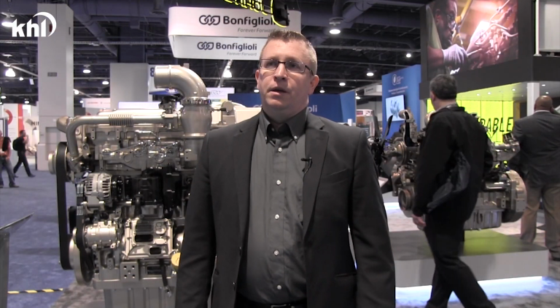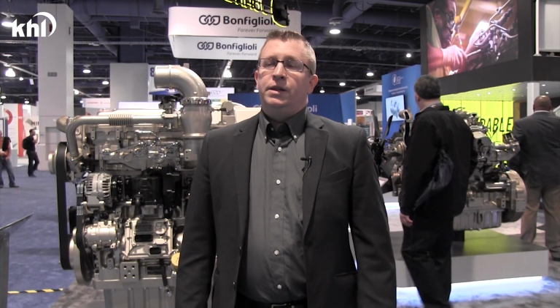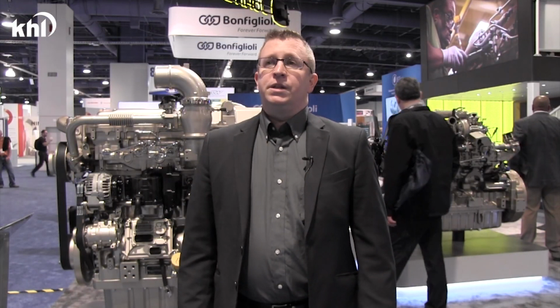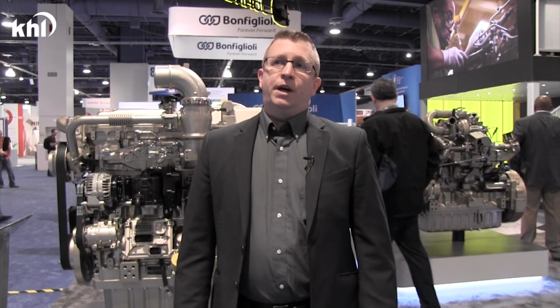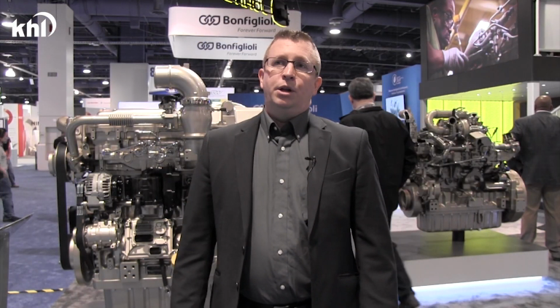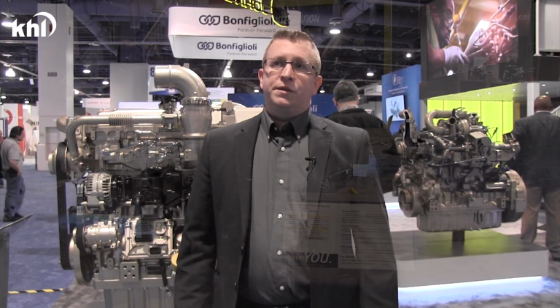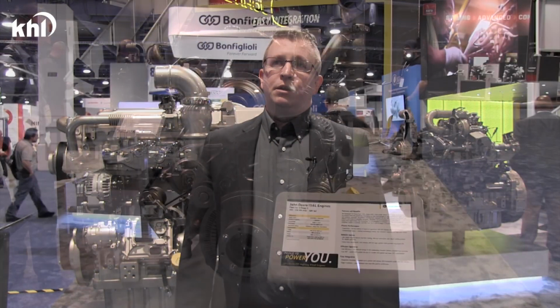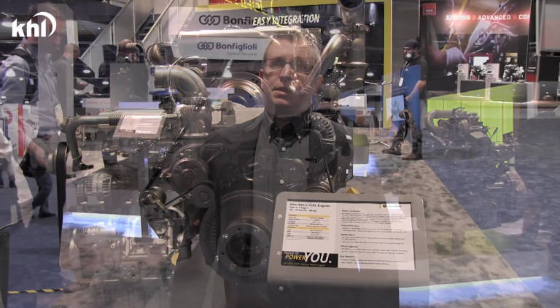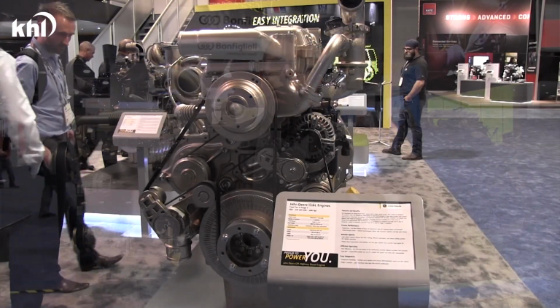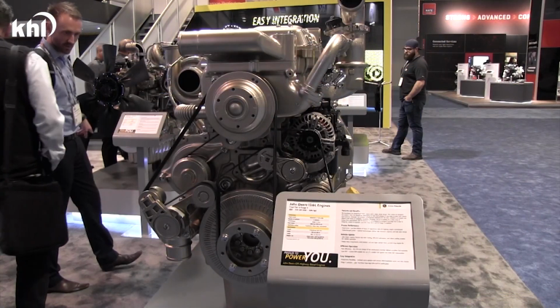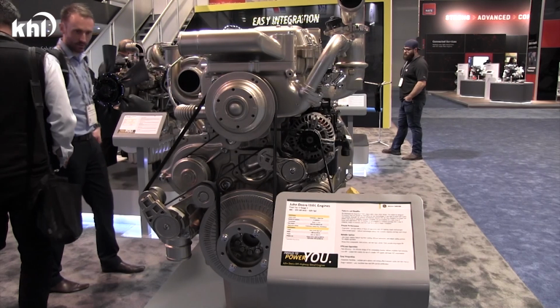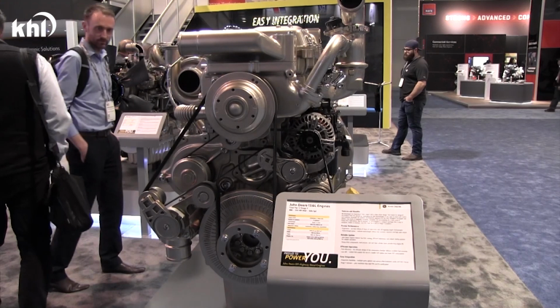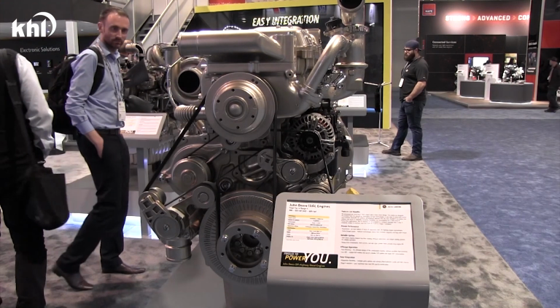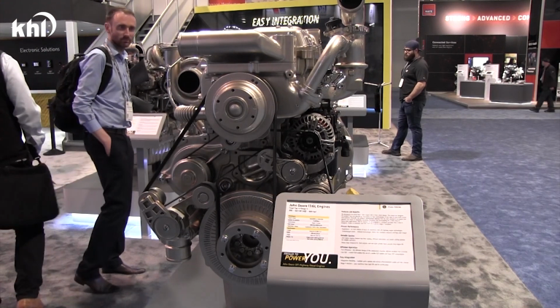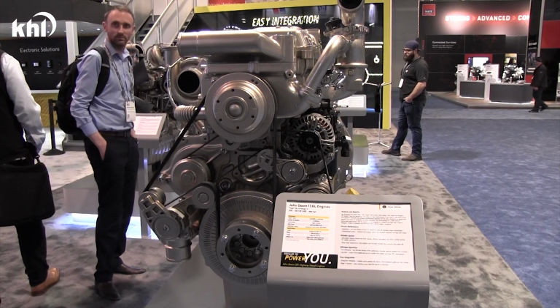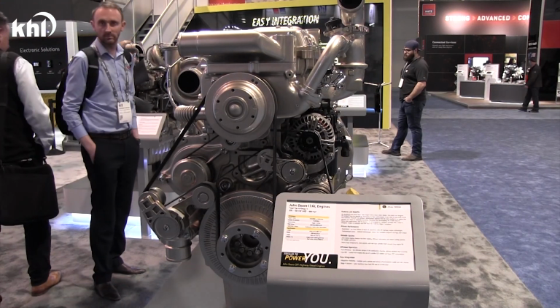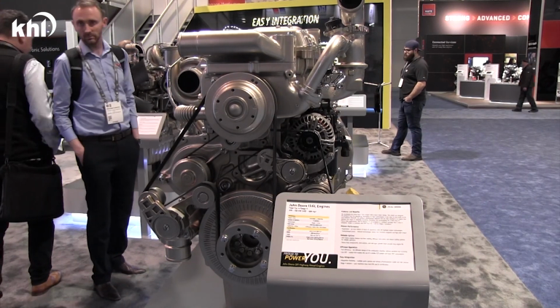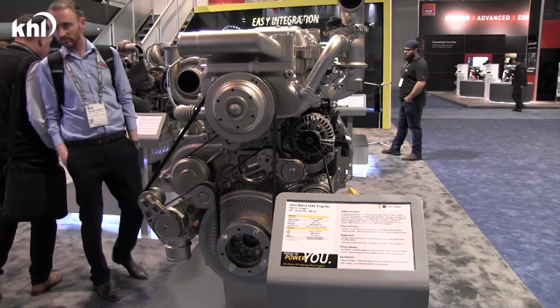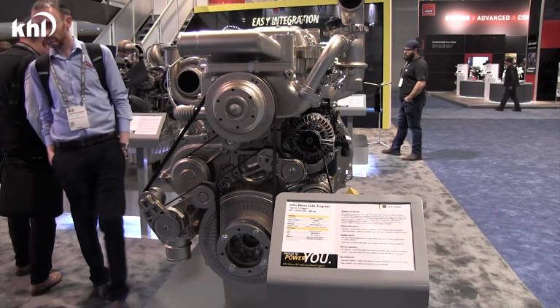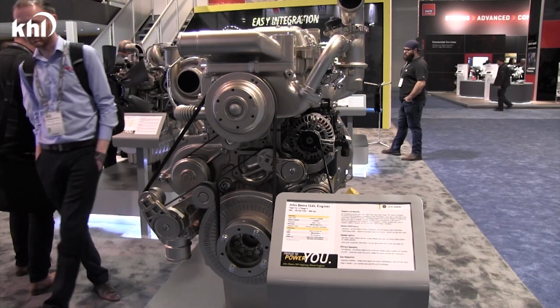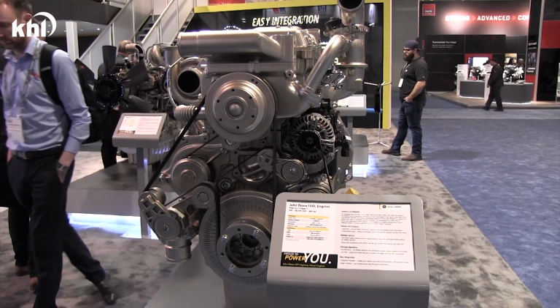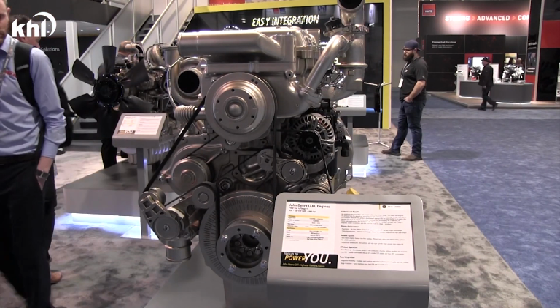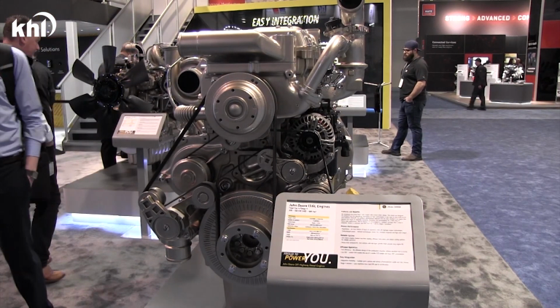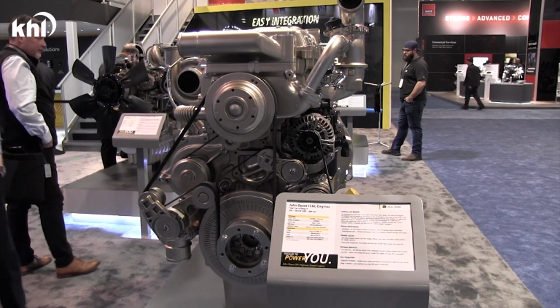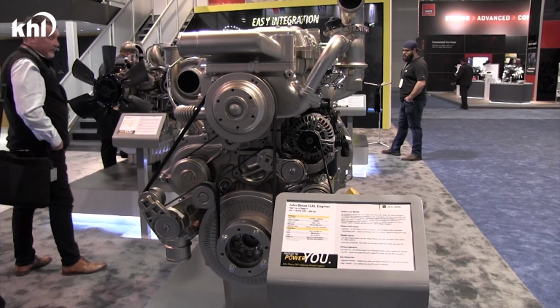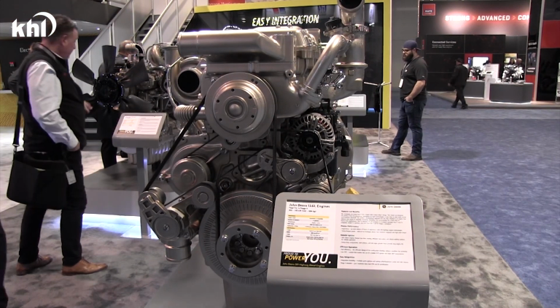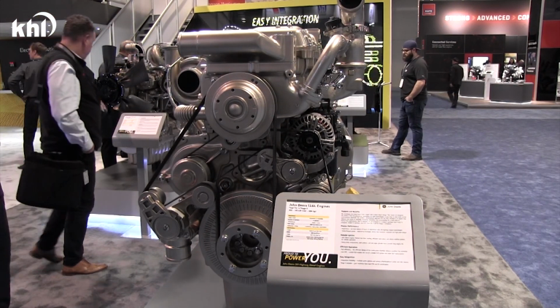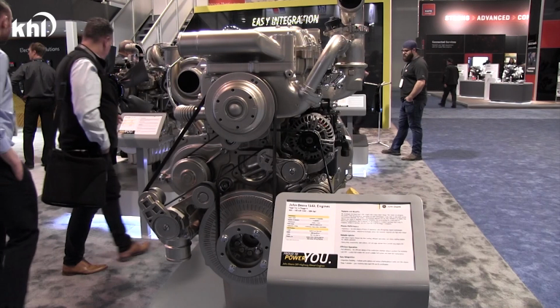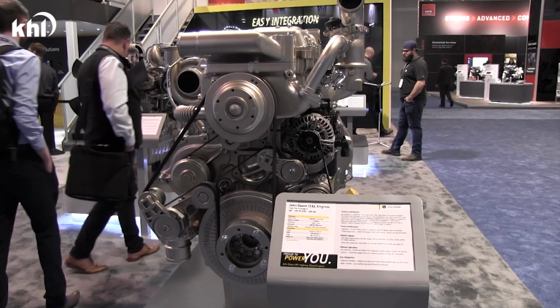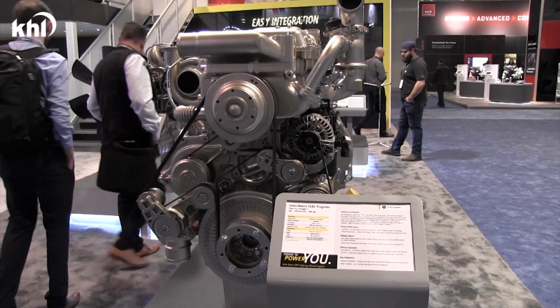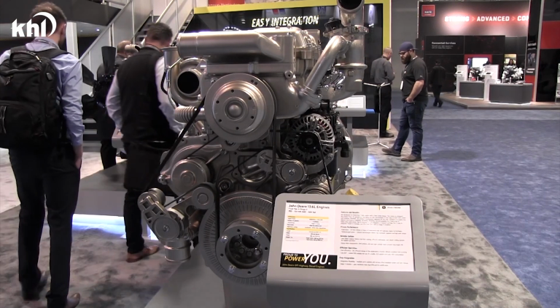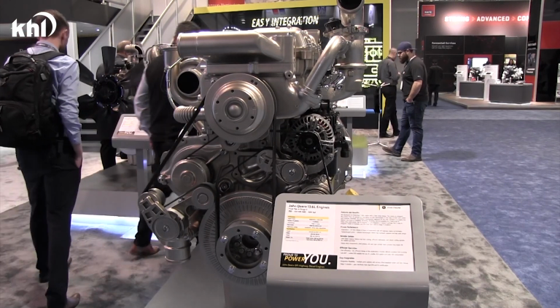The engine is available in both single and series turbo configurations to meet your application needs, and DPF and non-DPF options are available based on your market requirements.